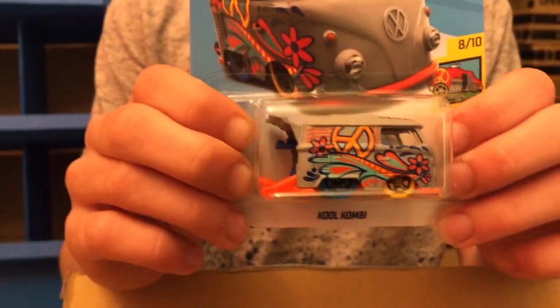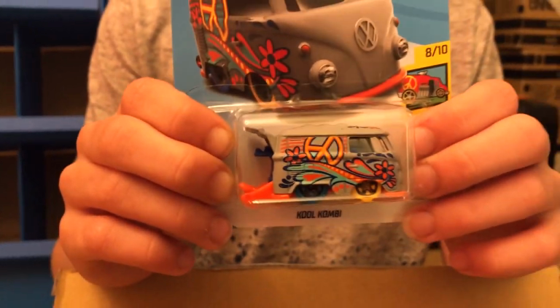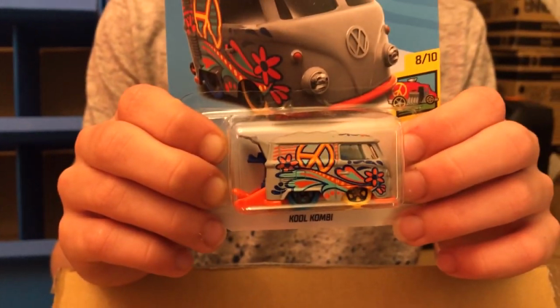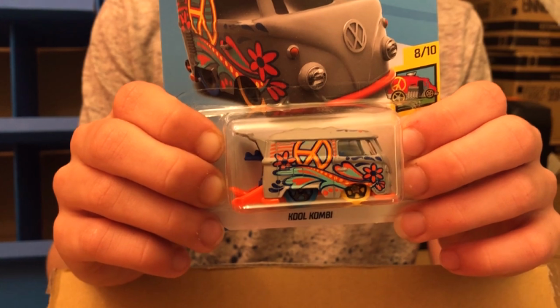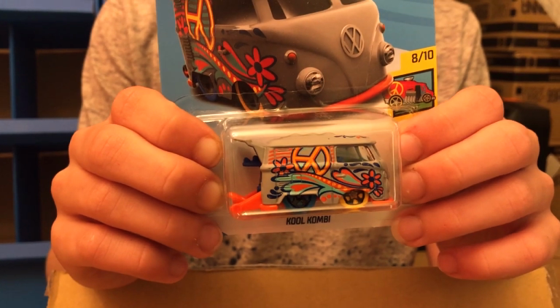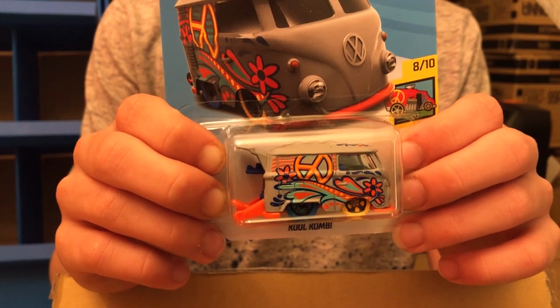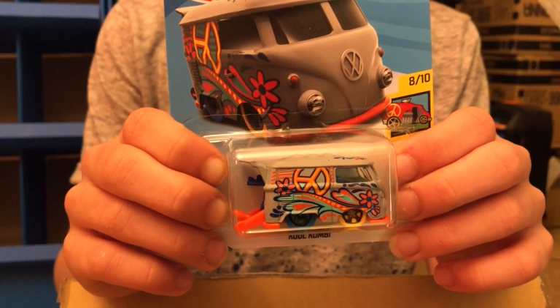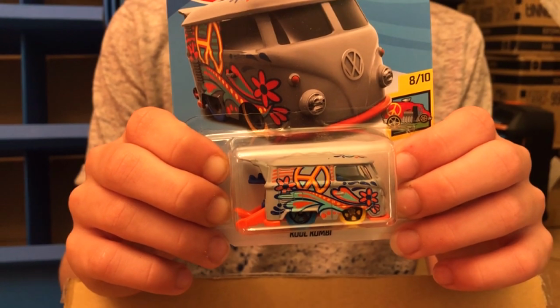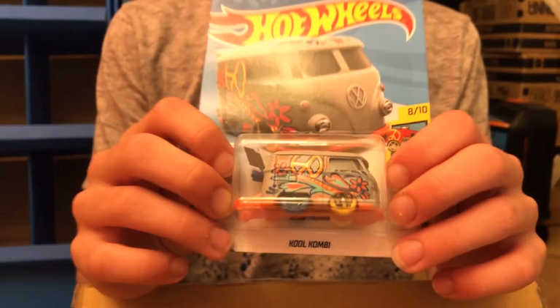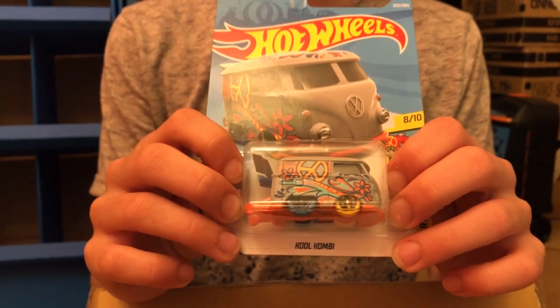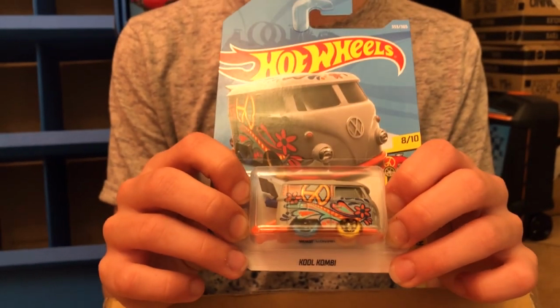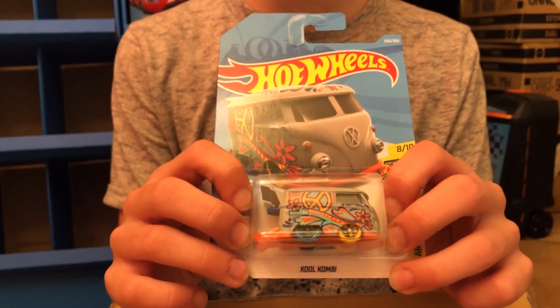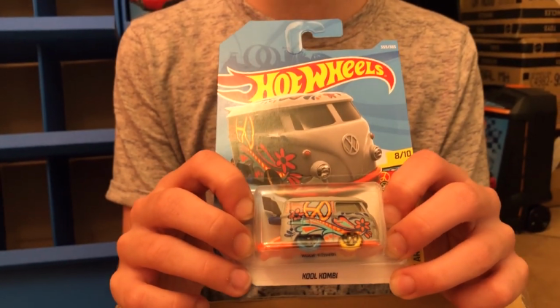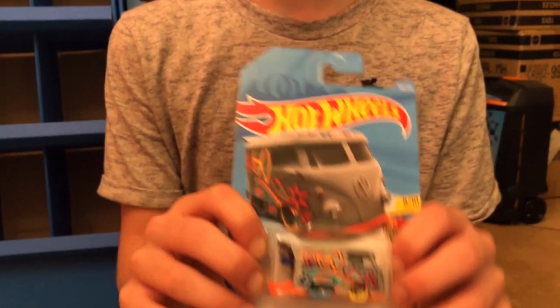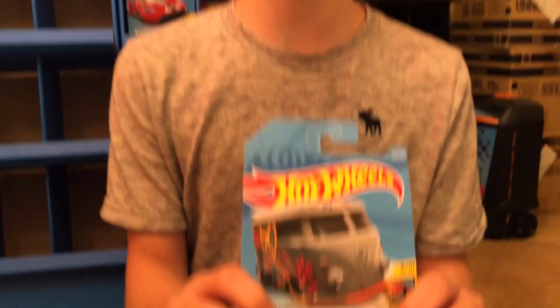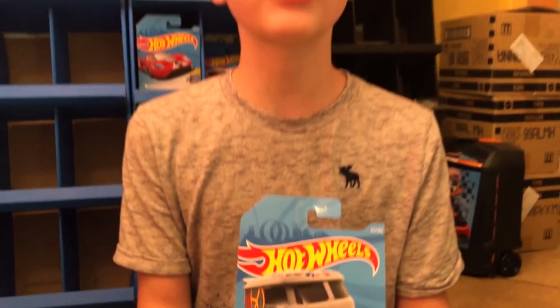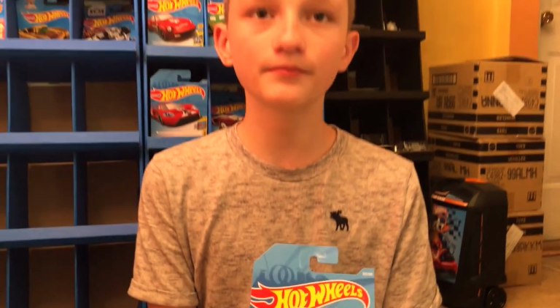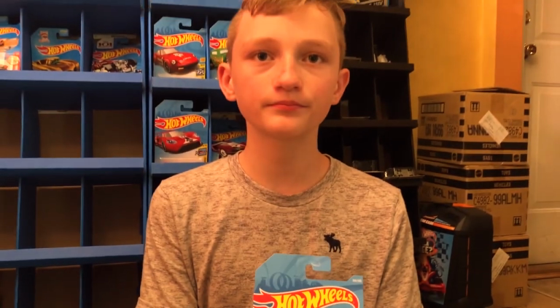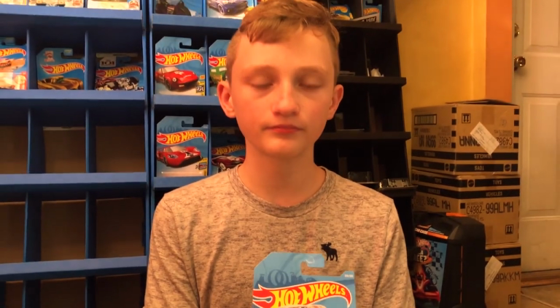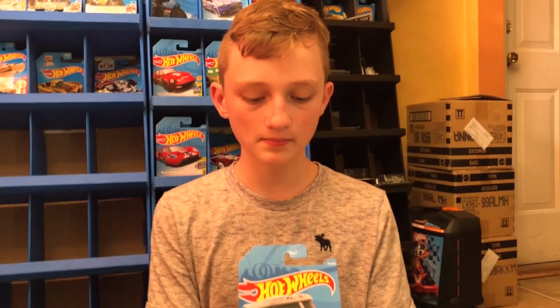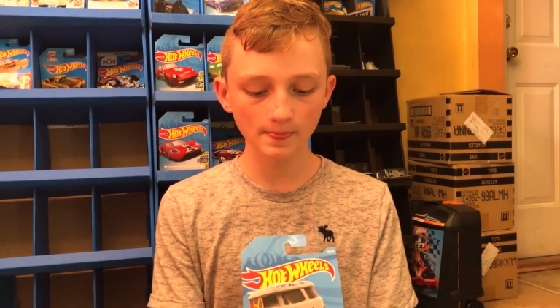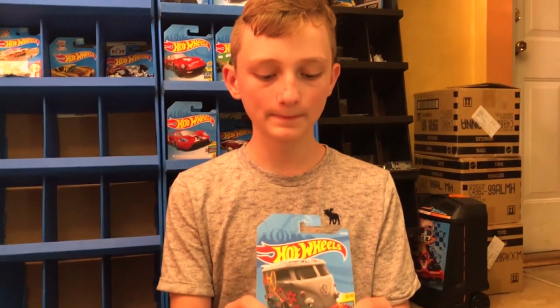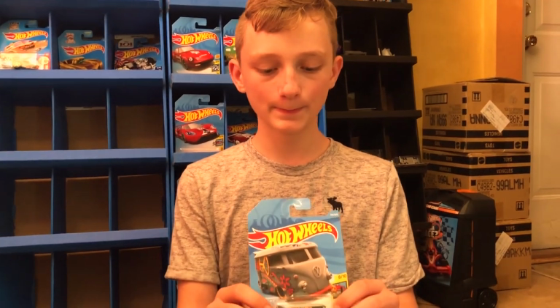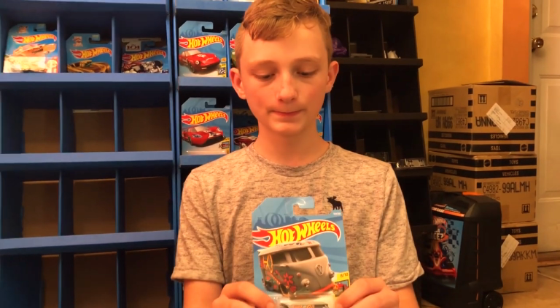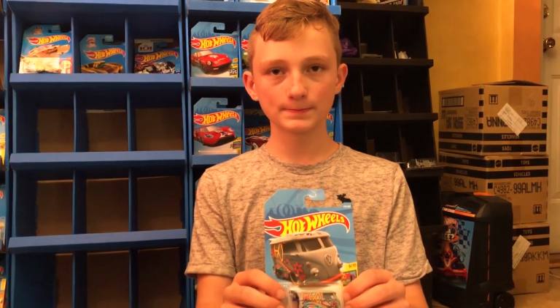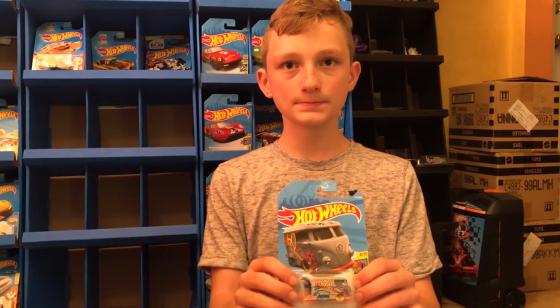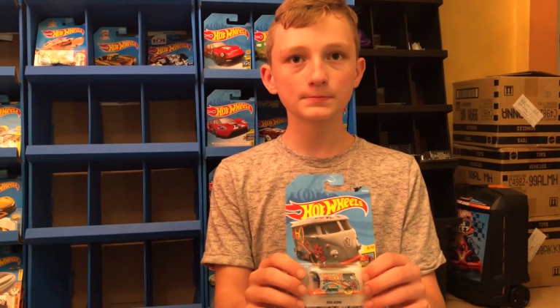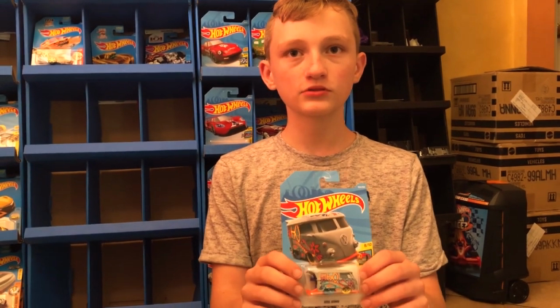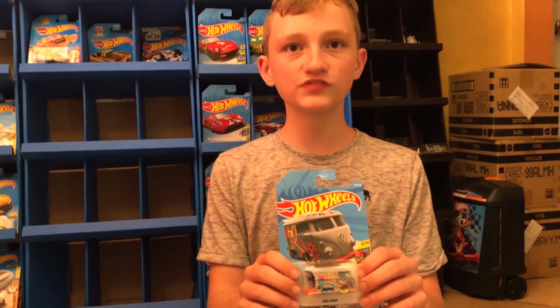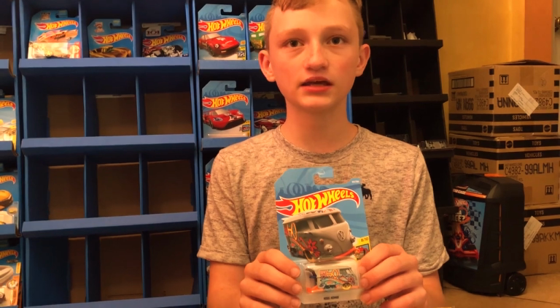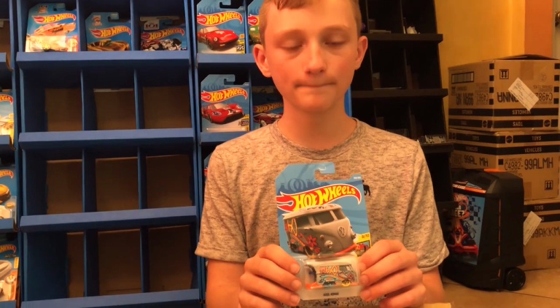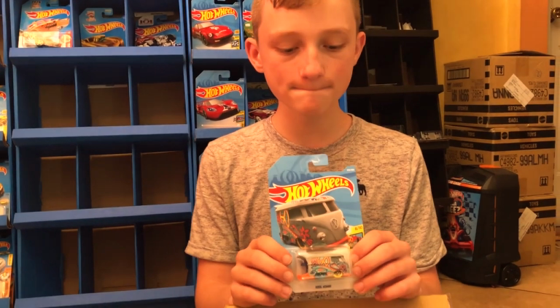This is an awesome car — it's the Cool Combine. We also have a black version of this one from last year. We also had the Beatles van; they had one of those too.